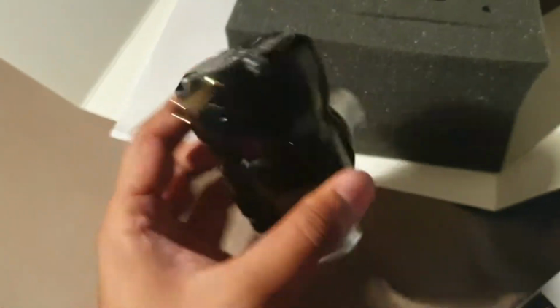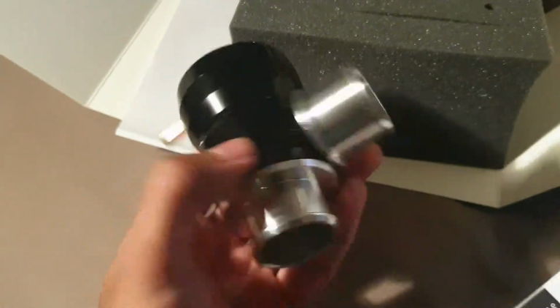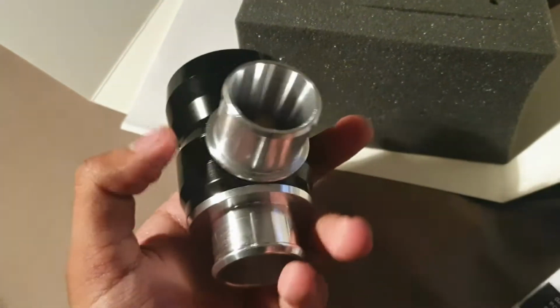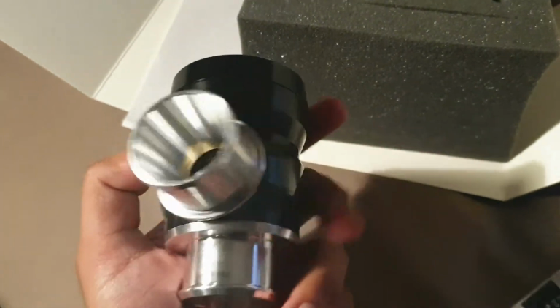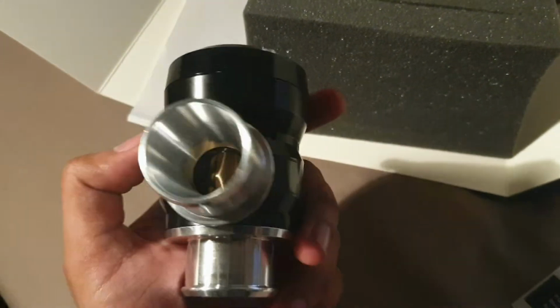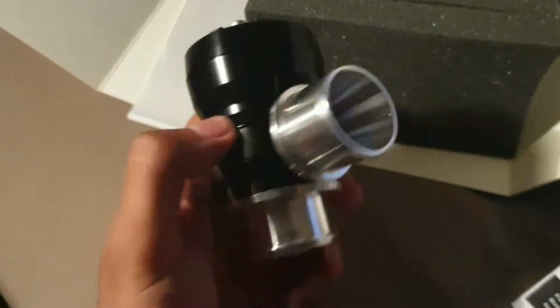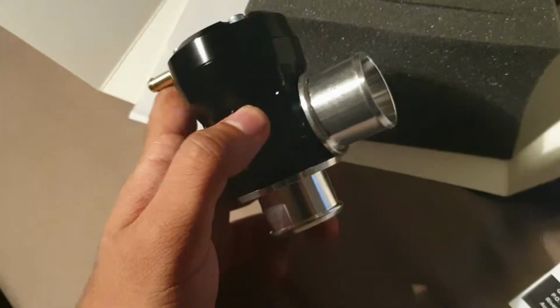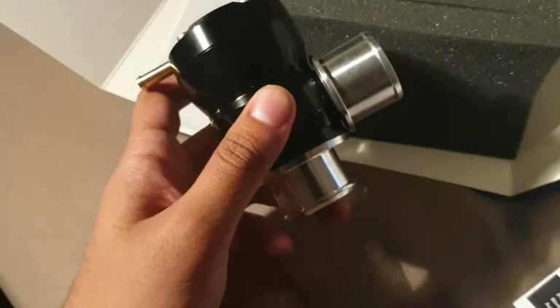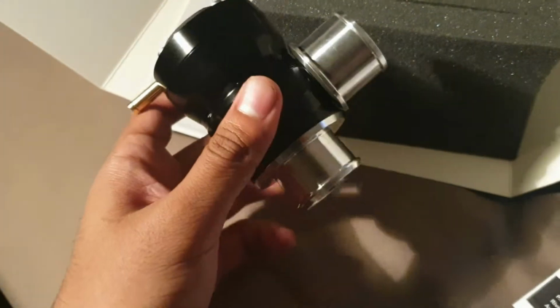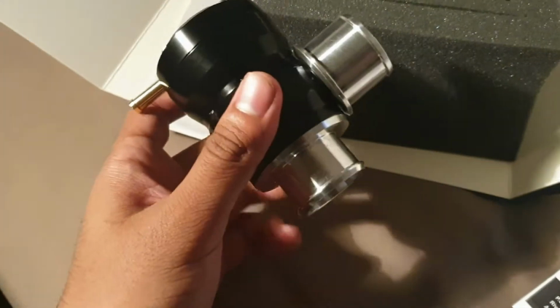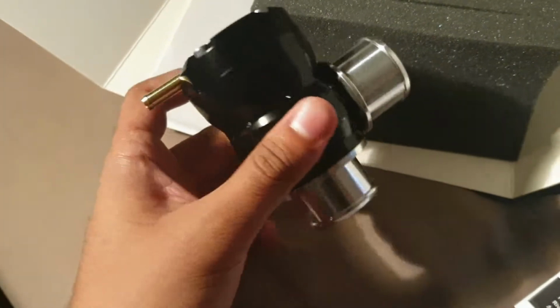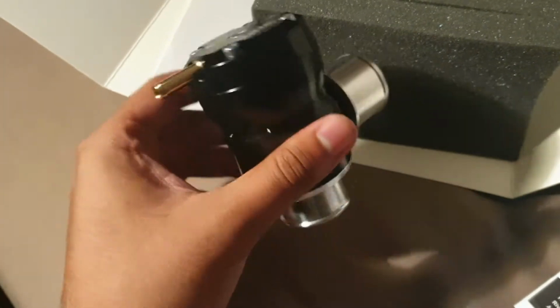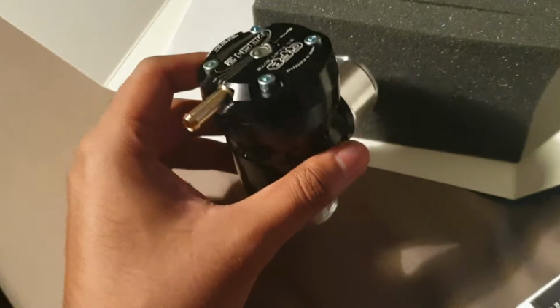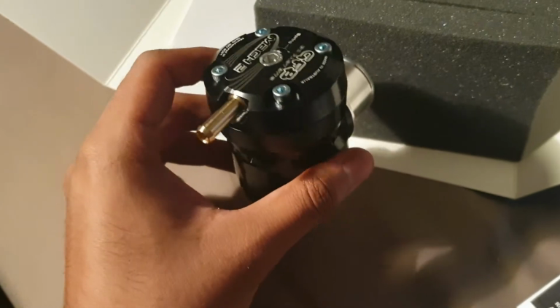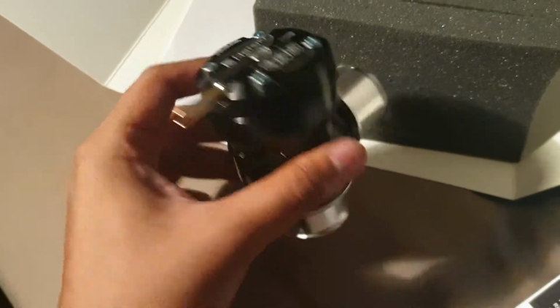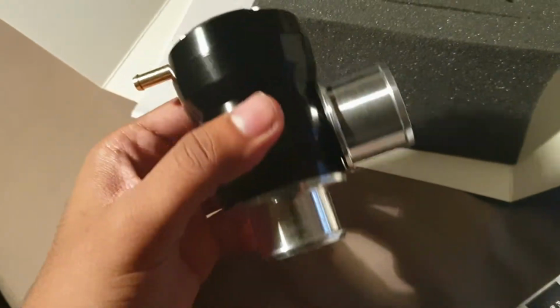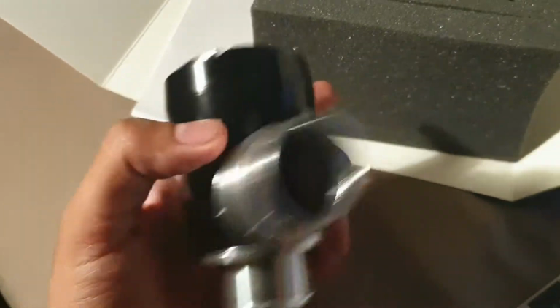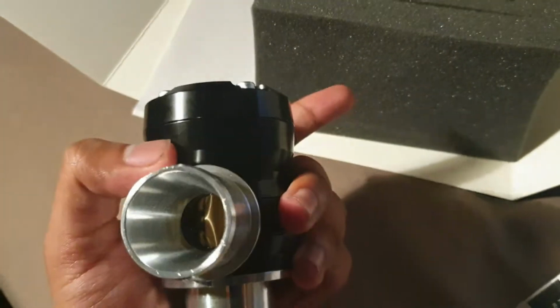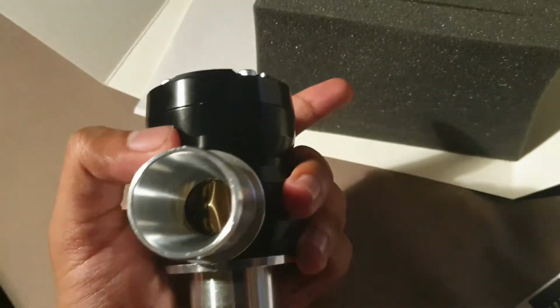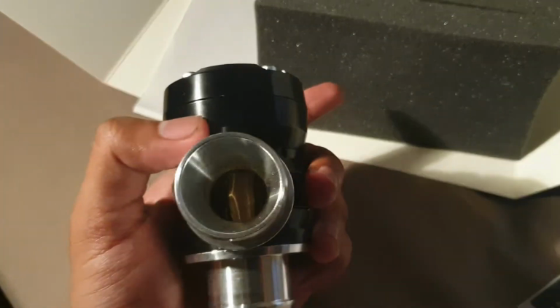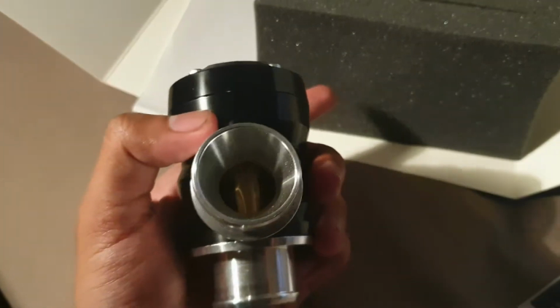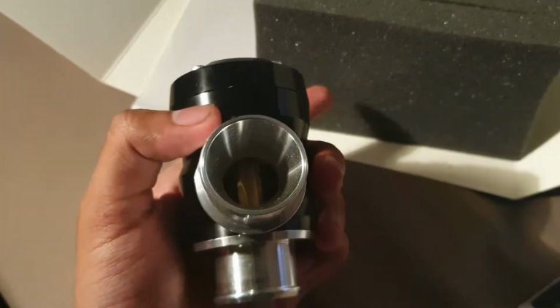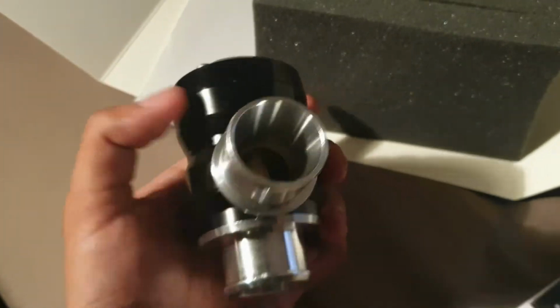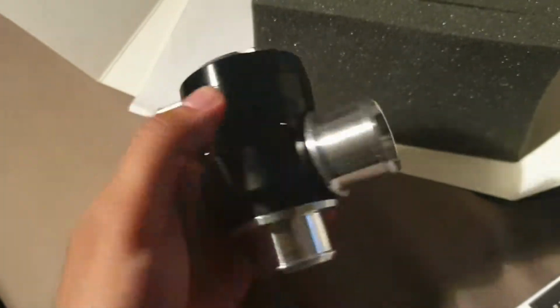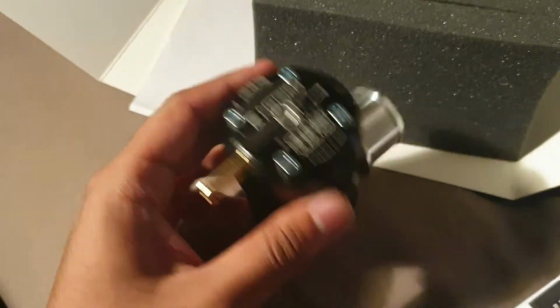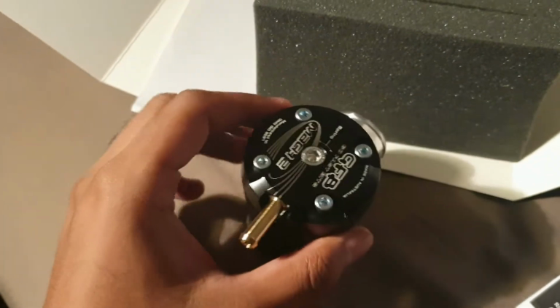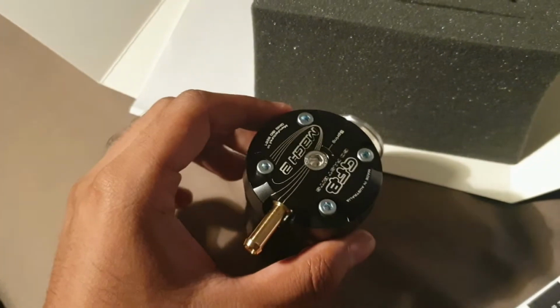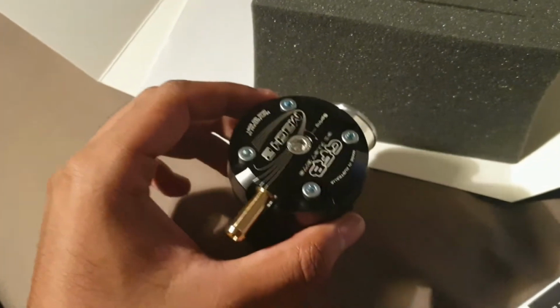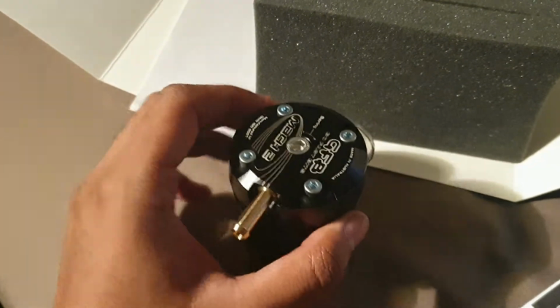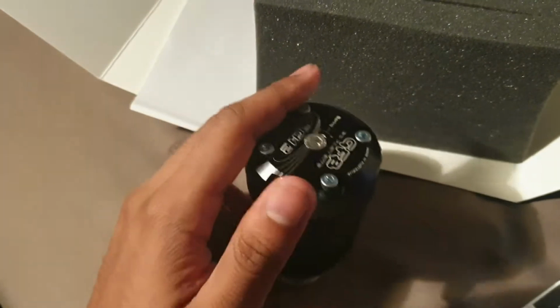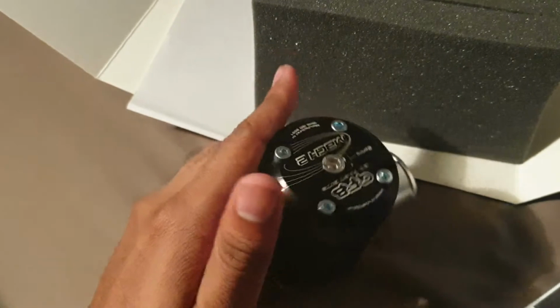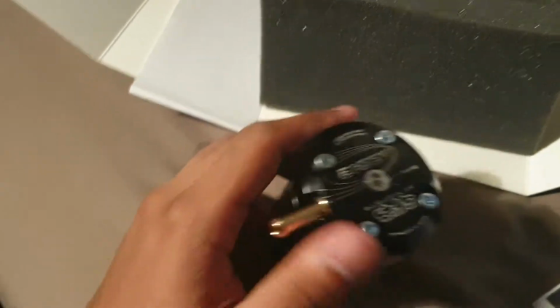This should be able to handle any kind of boost you throw at it. As you can see, it's a 33mm inlet with 34mm outlets — very nice.